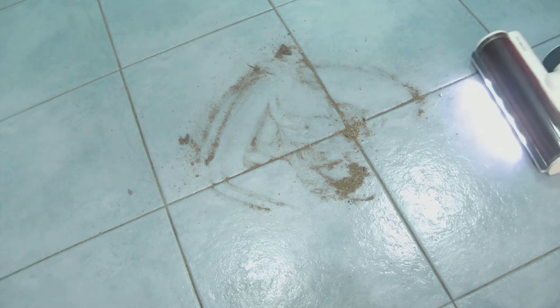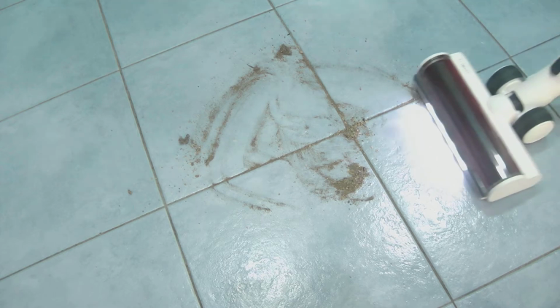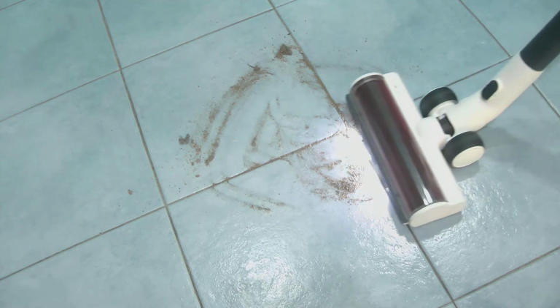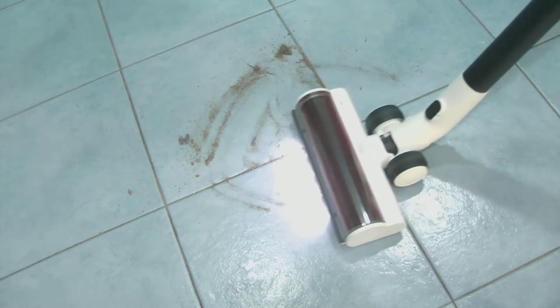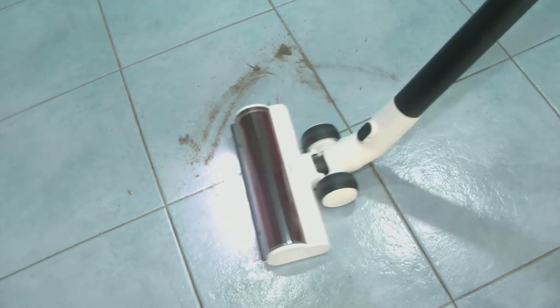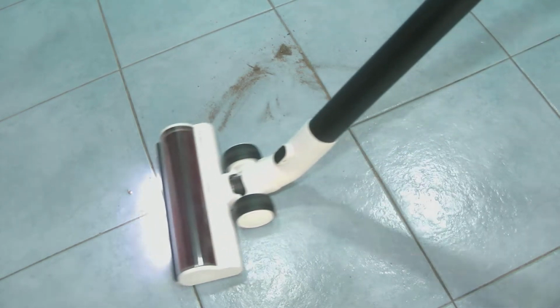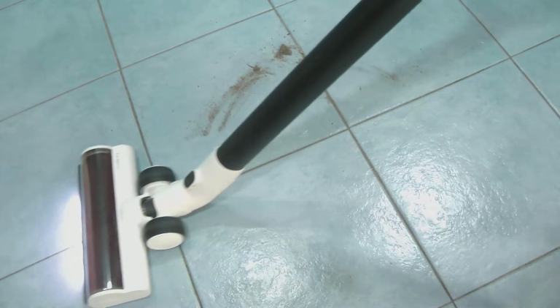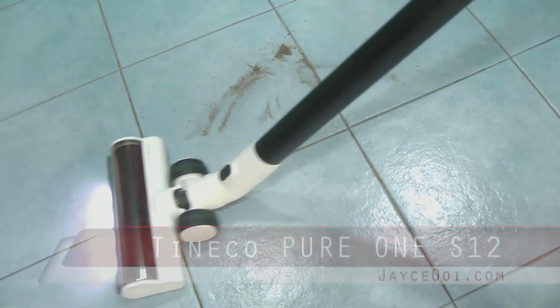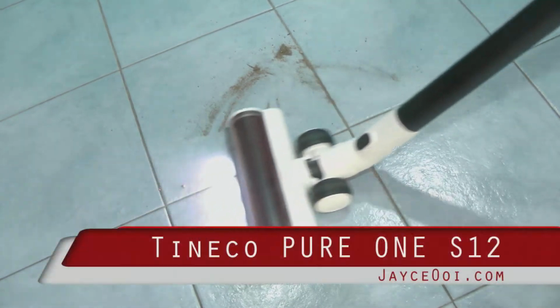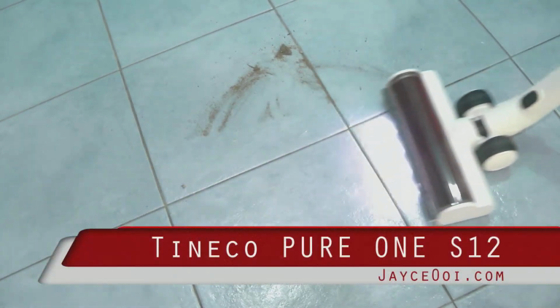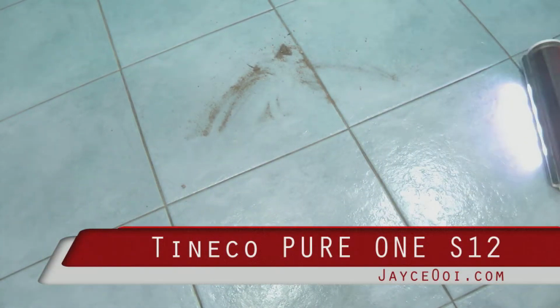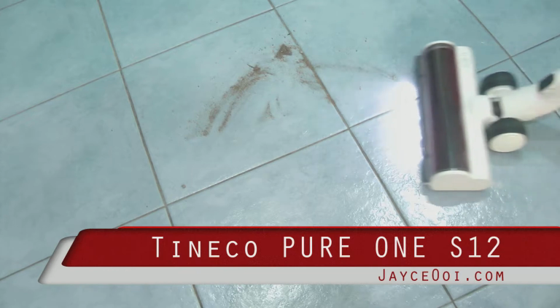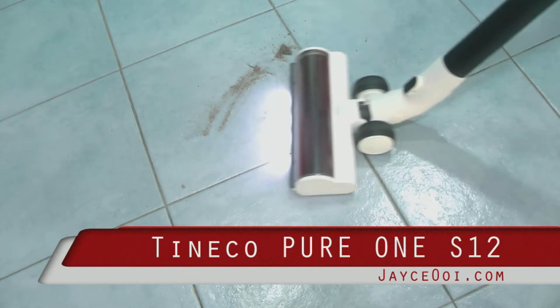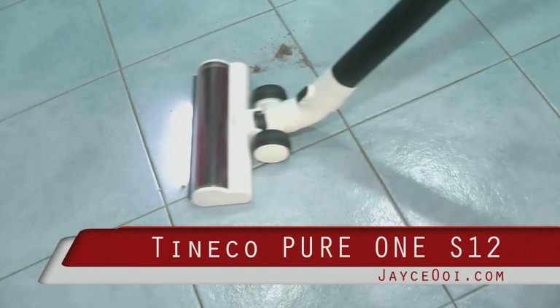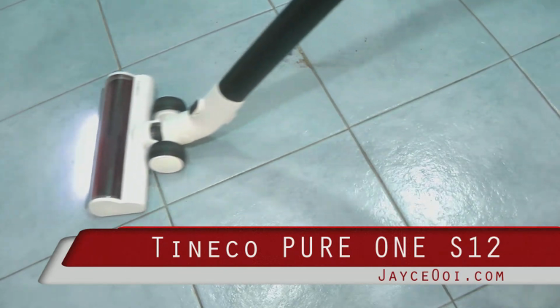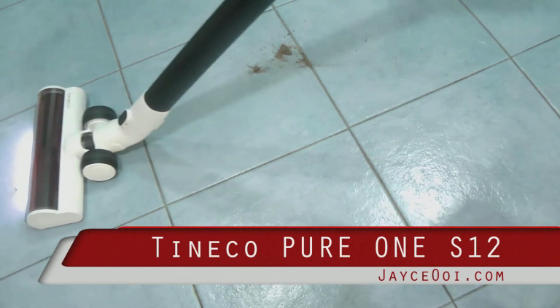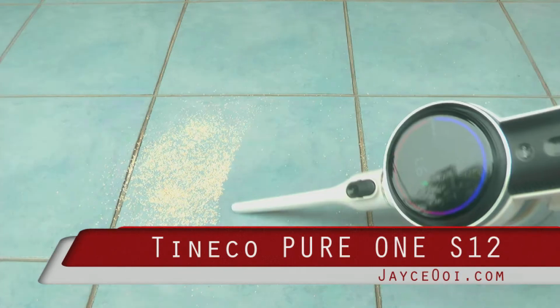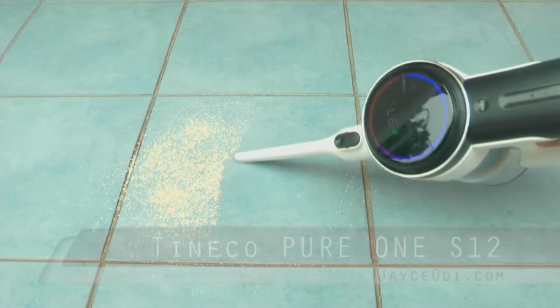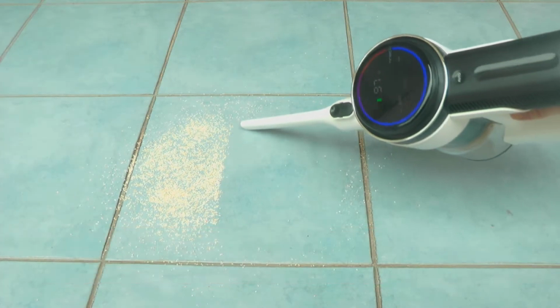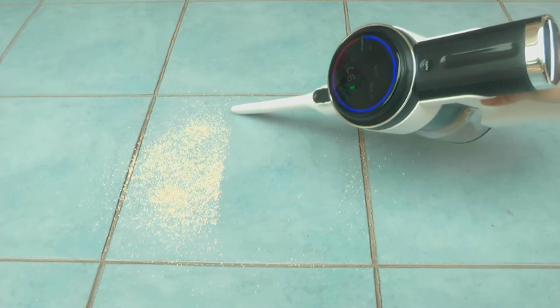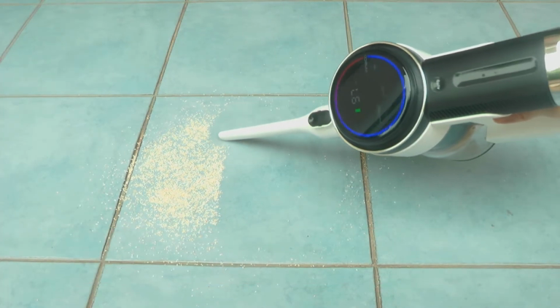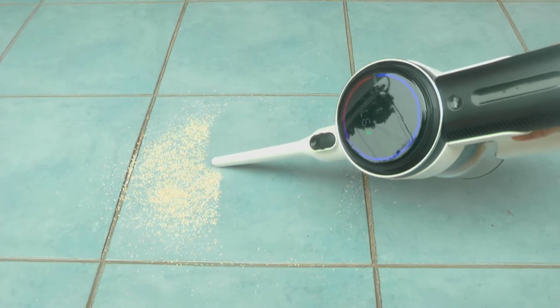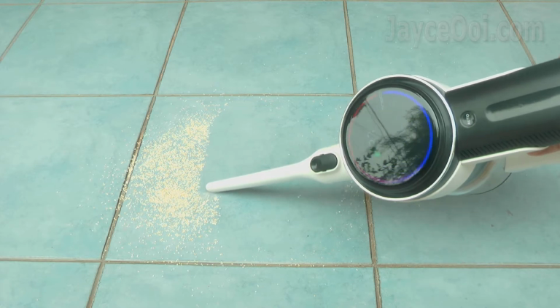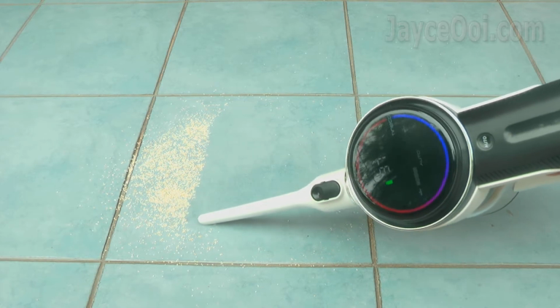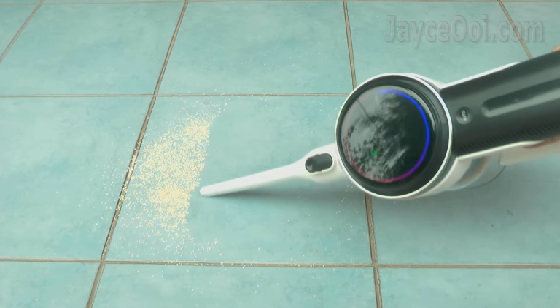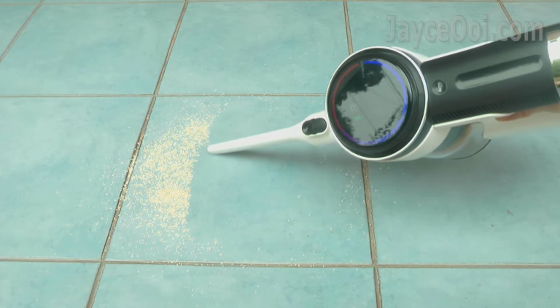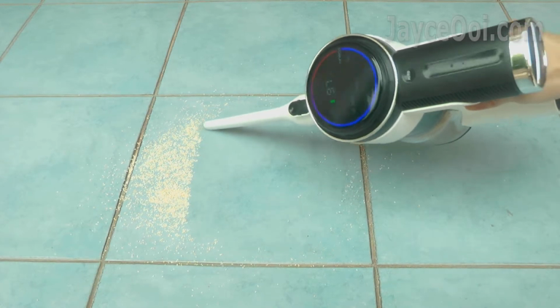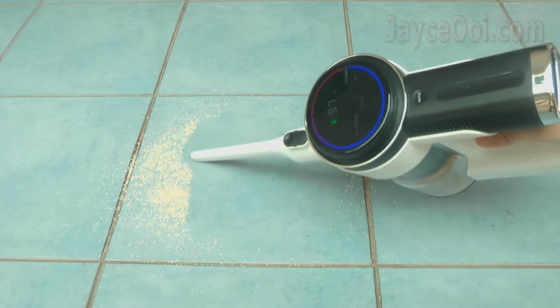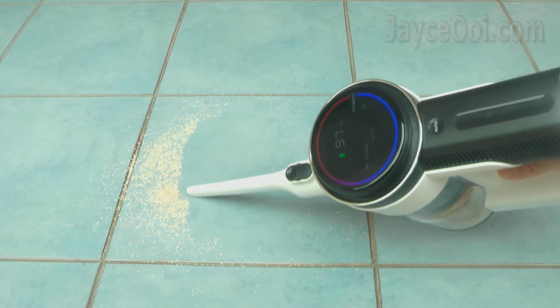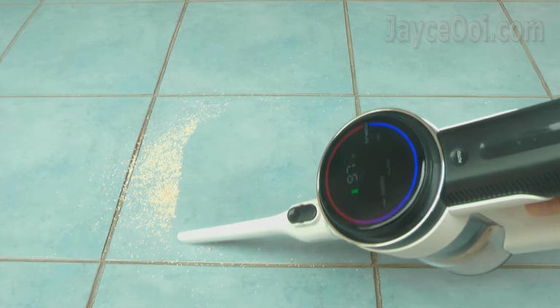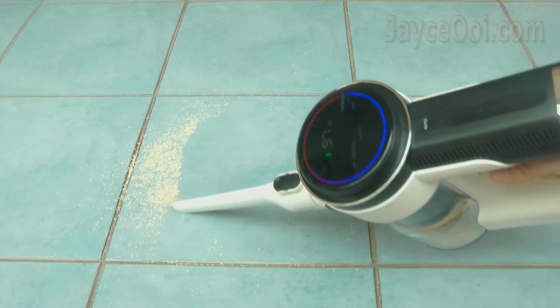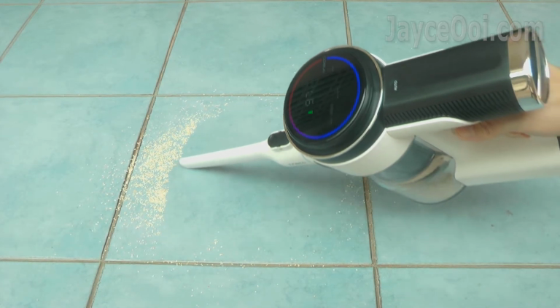Hey guys, meet the latest smart vacuum cleaner from Tineco. Pure One S12 is loaded with smart suction optimisation through iLoop sensor. It will automatically adjust suction power based on real-time dust amount.